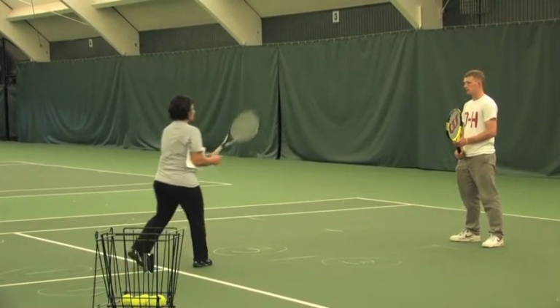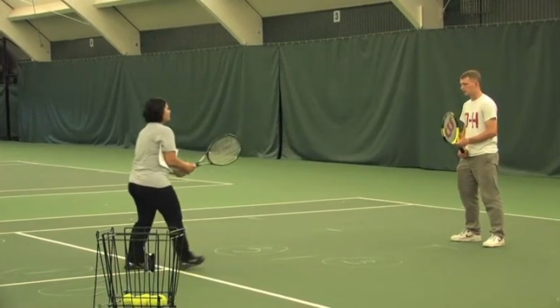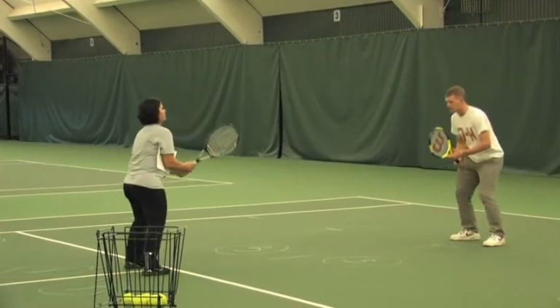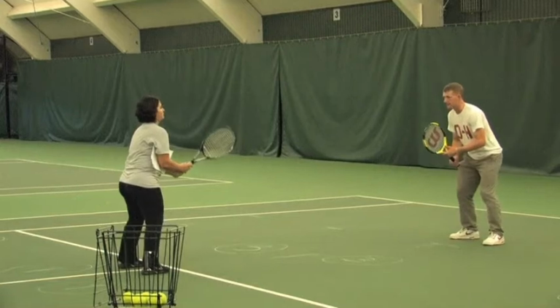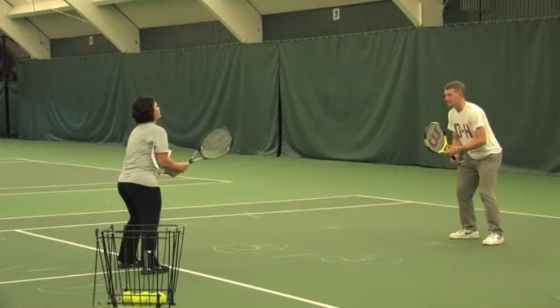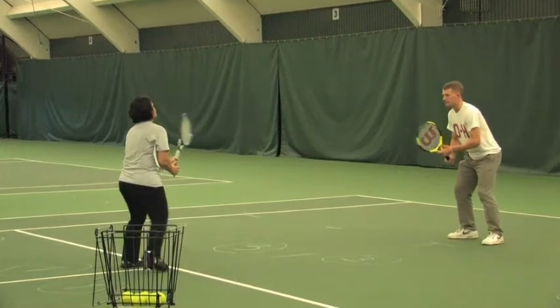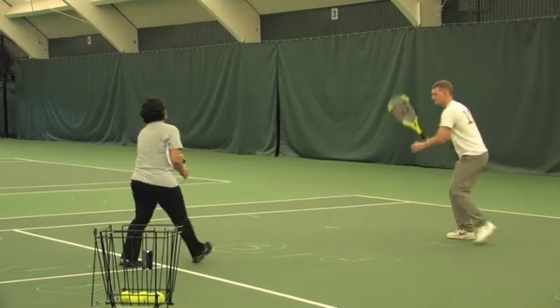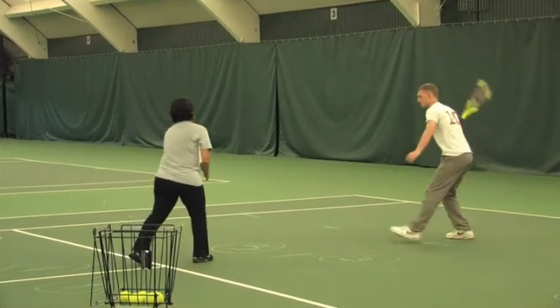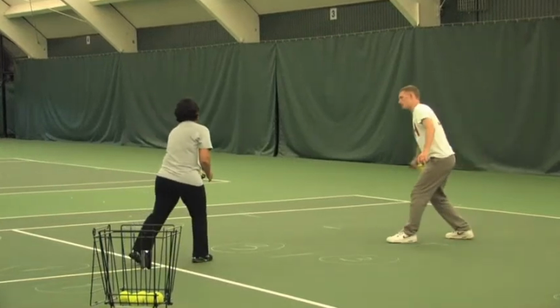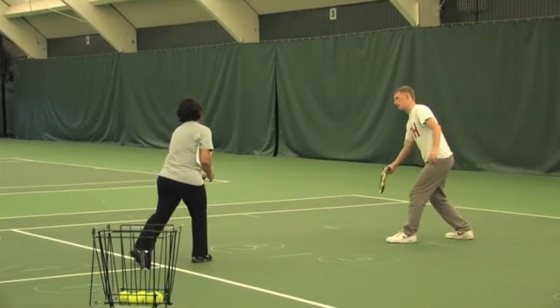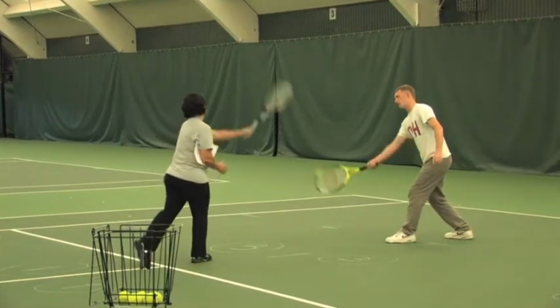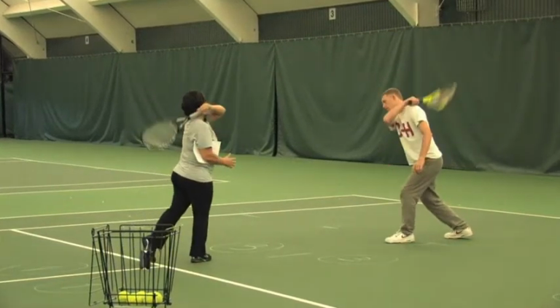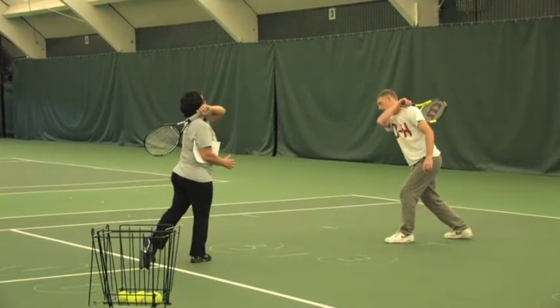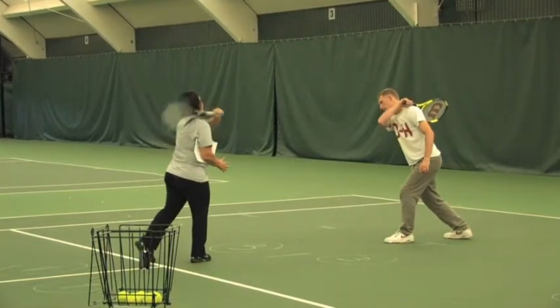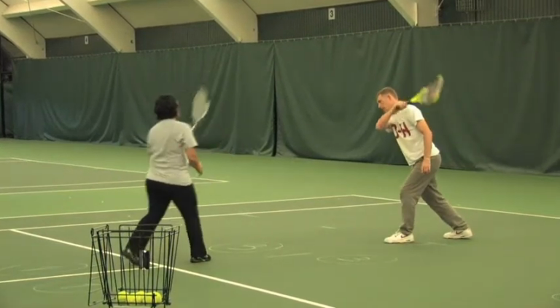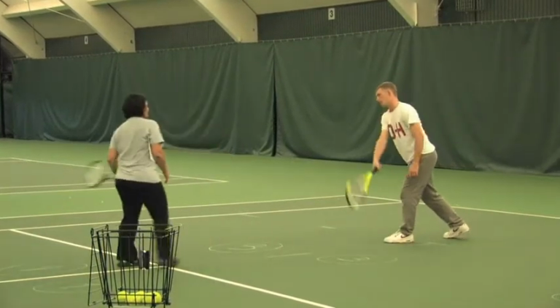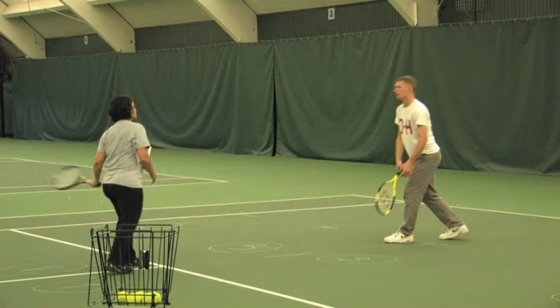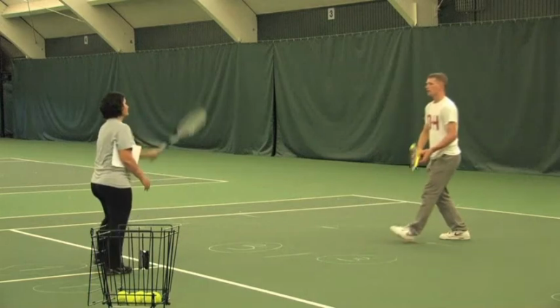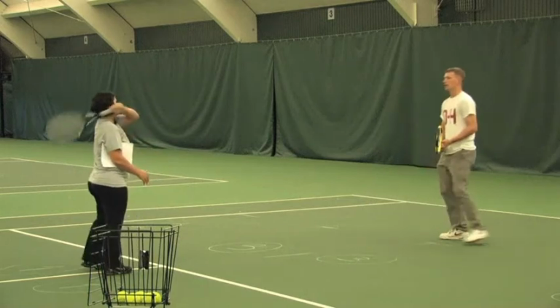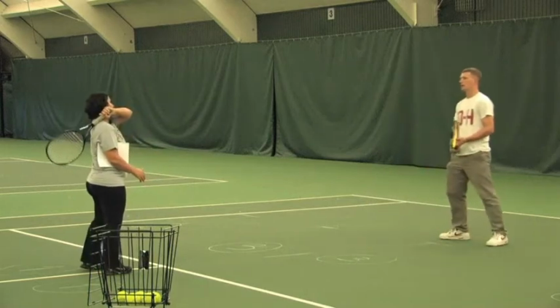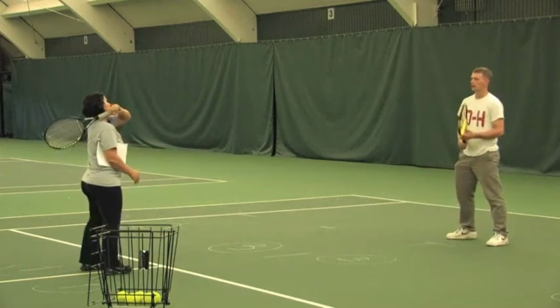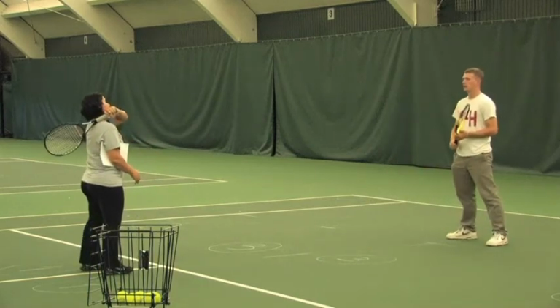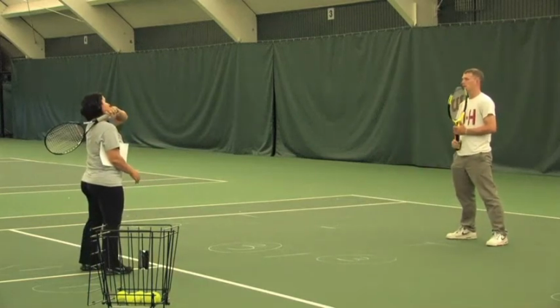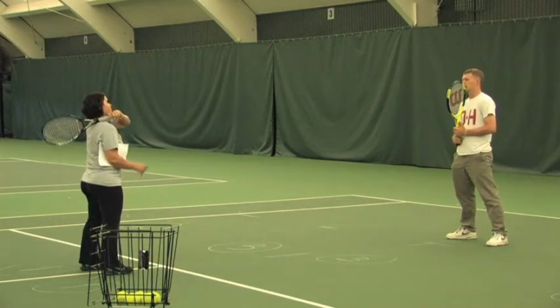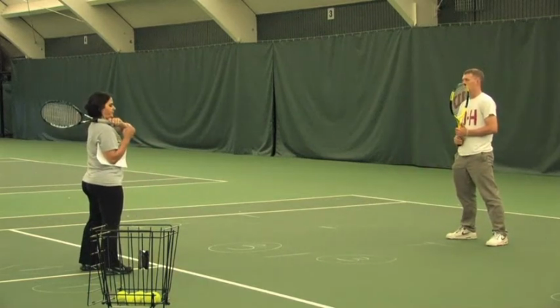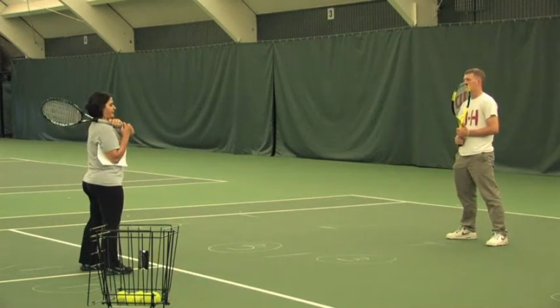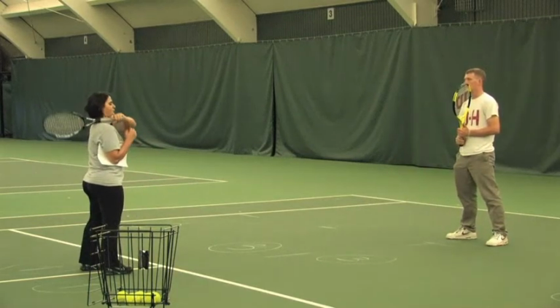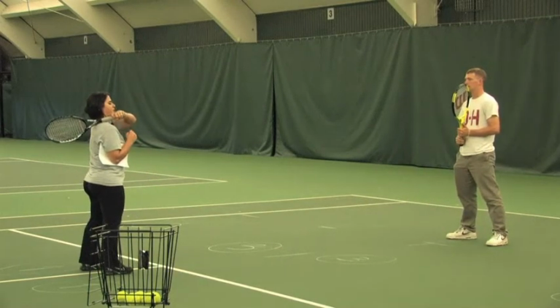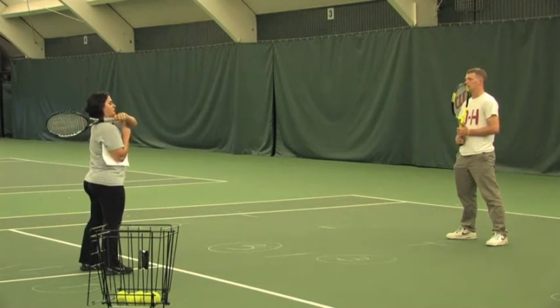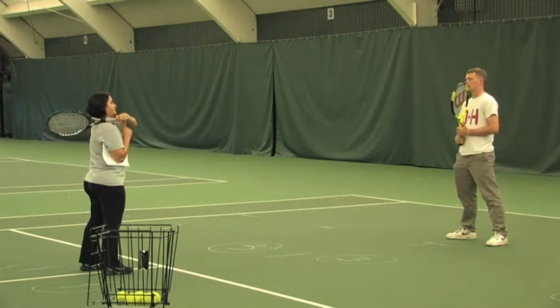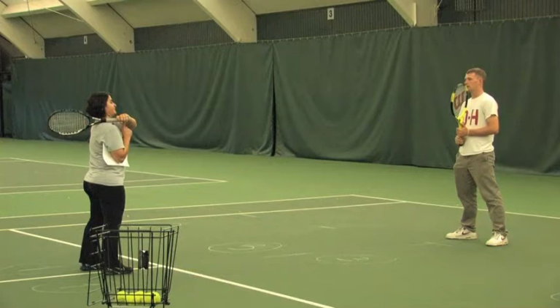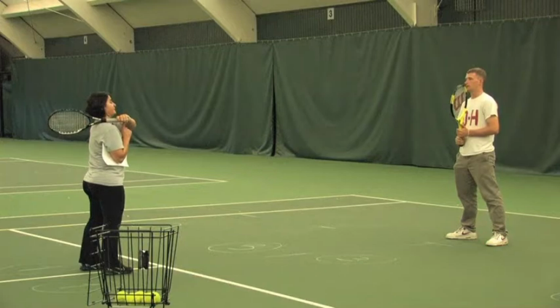Let's try this. So ready position, contact, follow through. Exactly. Follow through should be low to high, above your shoulder — so if you had a watch here, you could actually see the time.